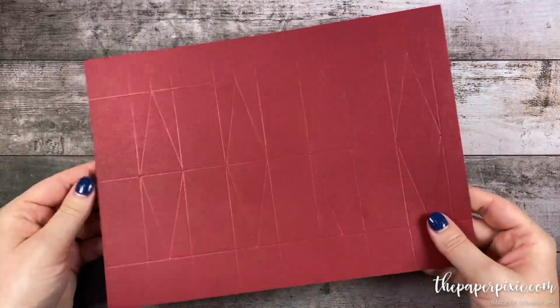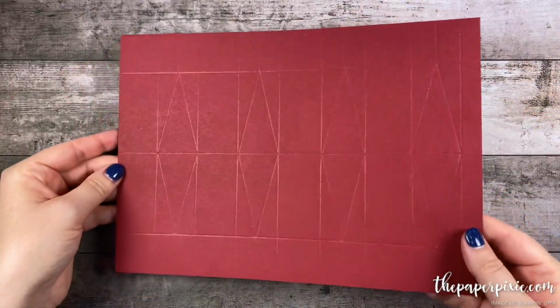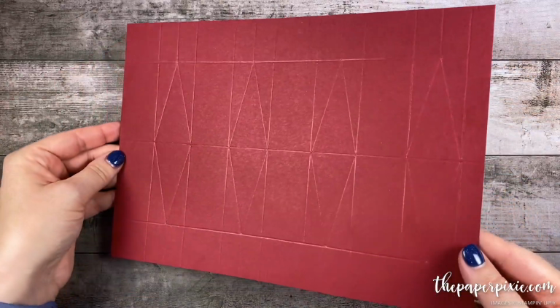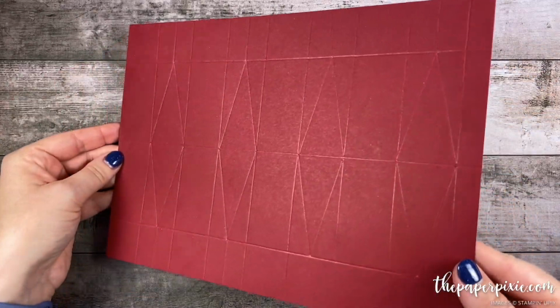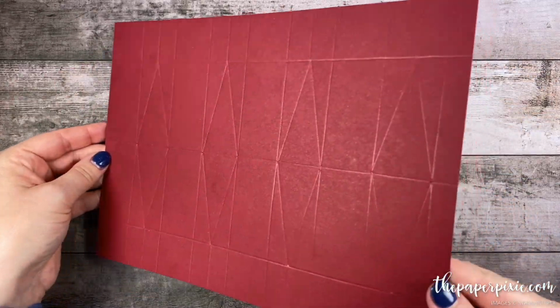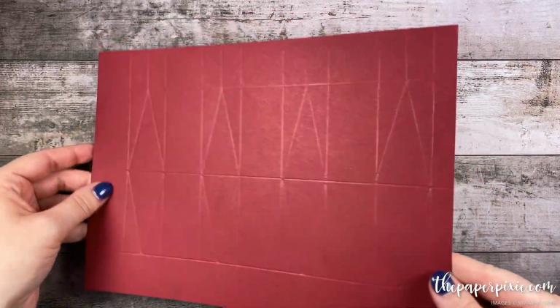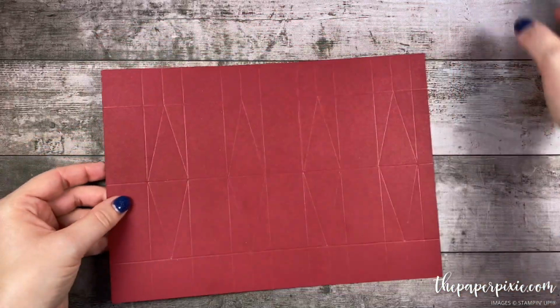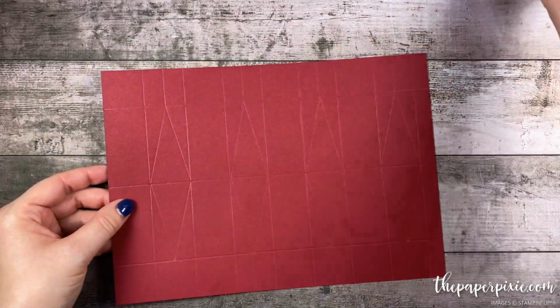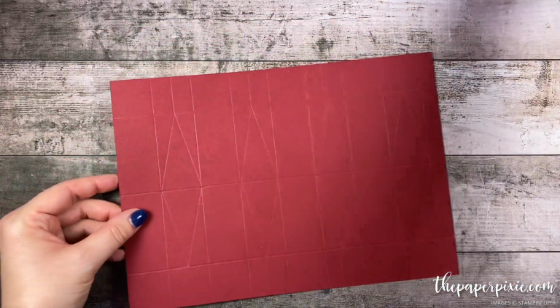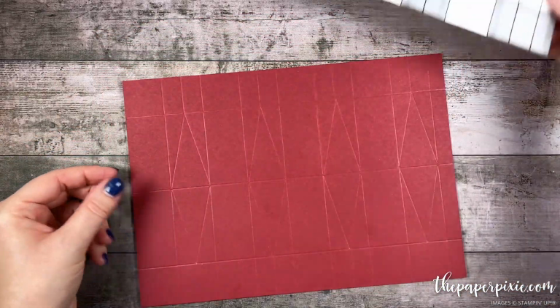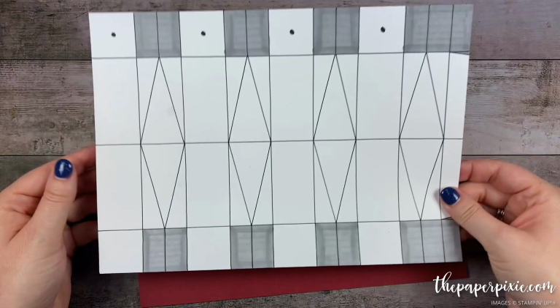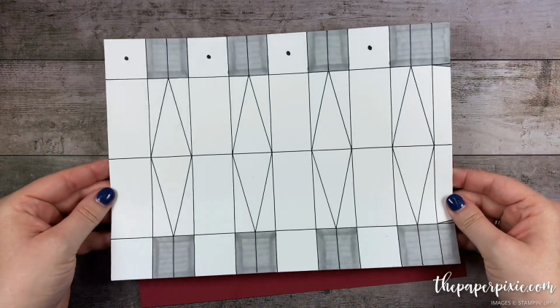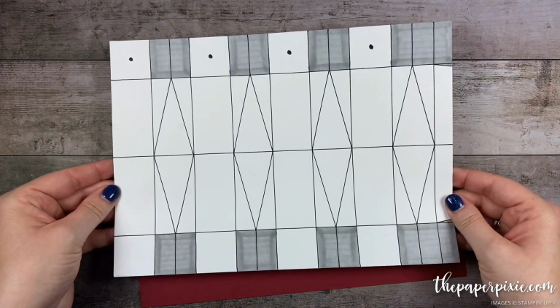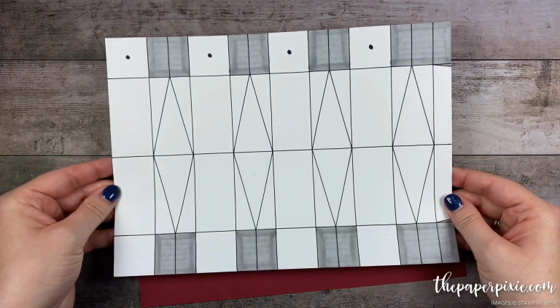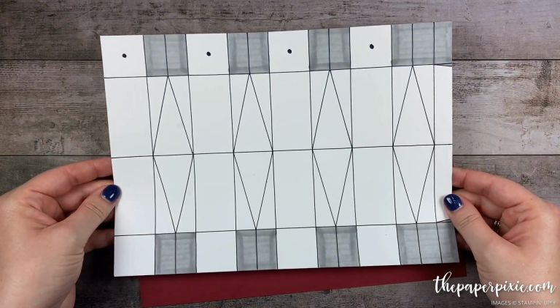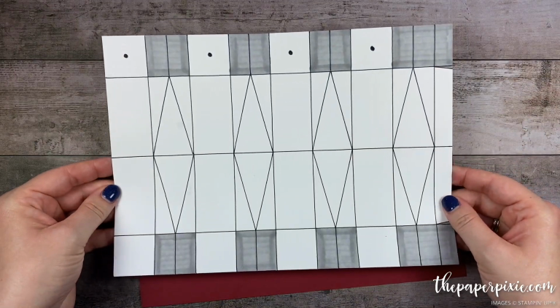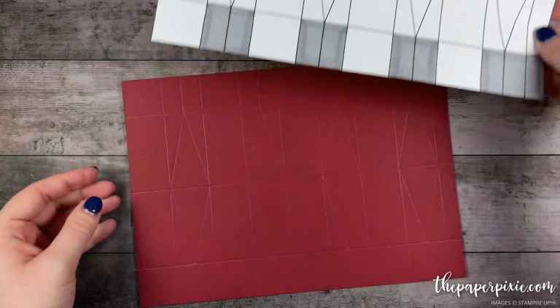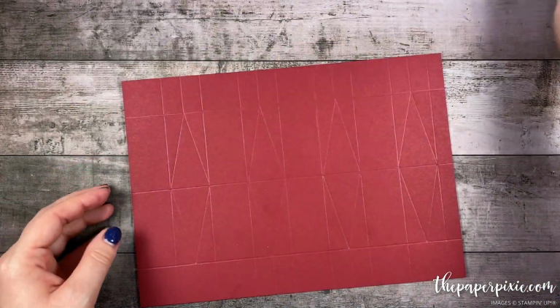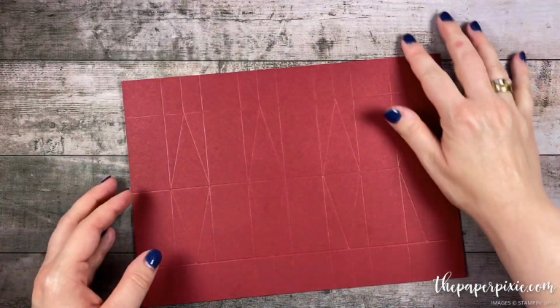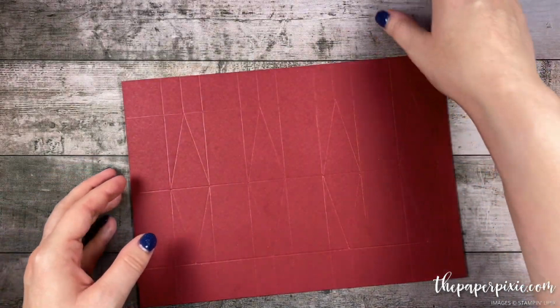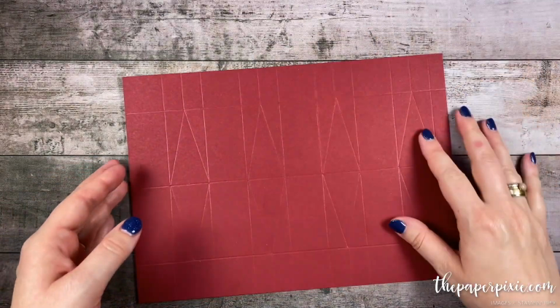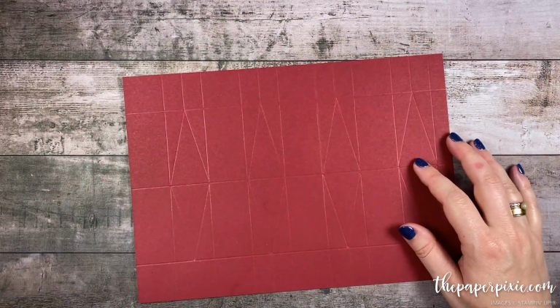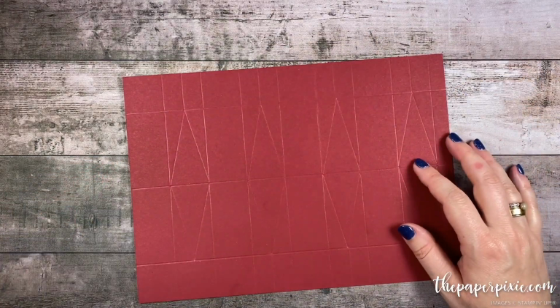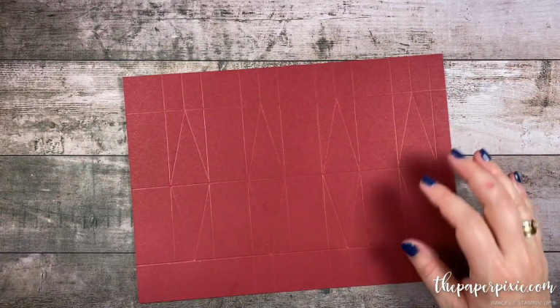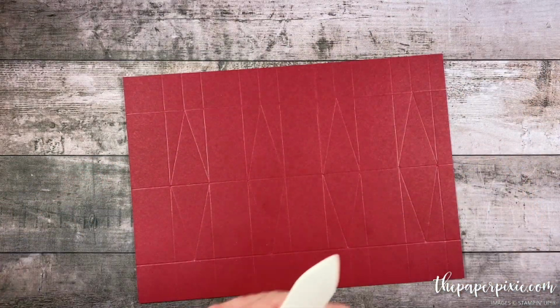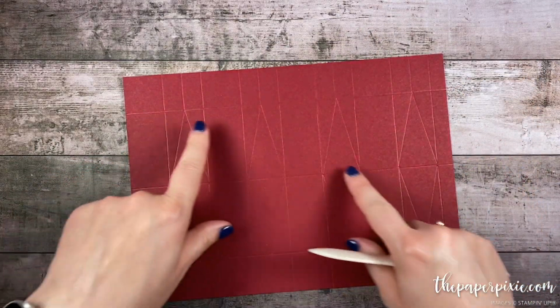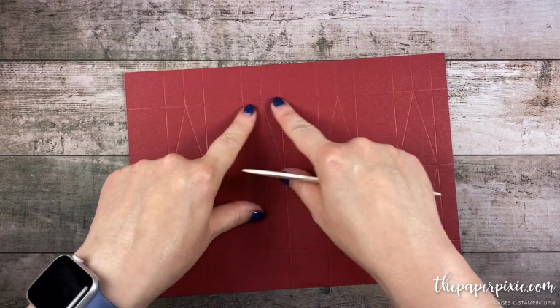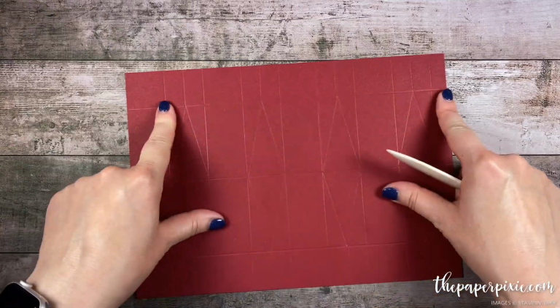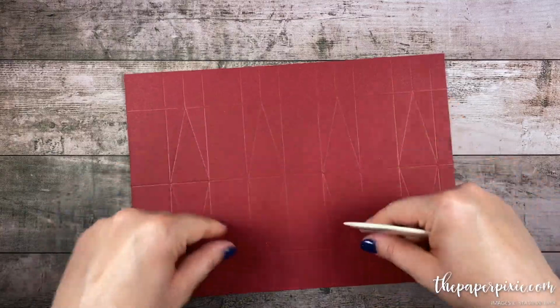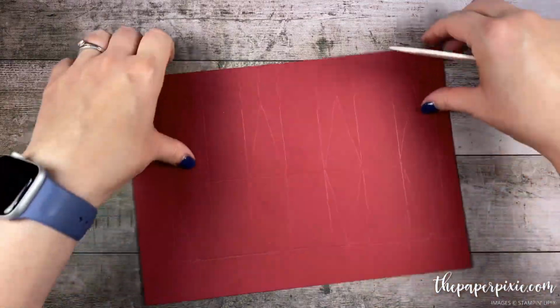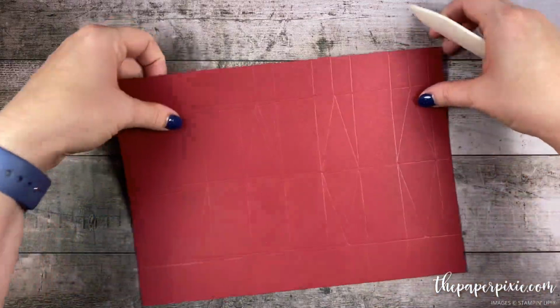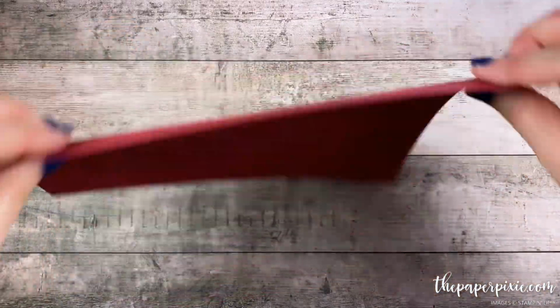Now all those diagonal score lines are done. Let me show you the template again. Next I'm going to fold and burnish on all the score lines that are straight, not the diagonal ones.